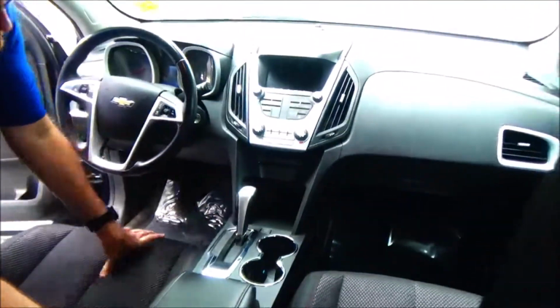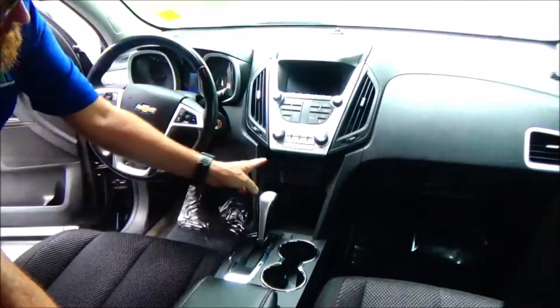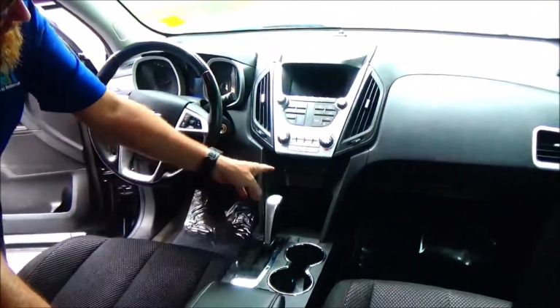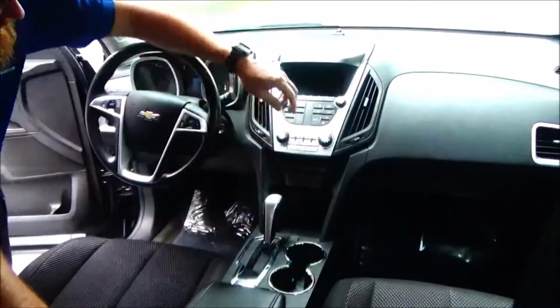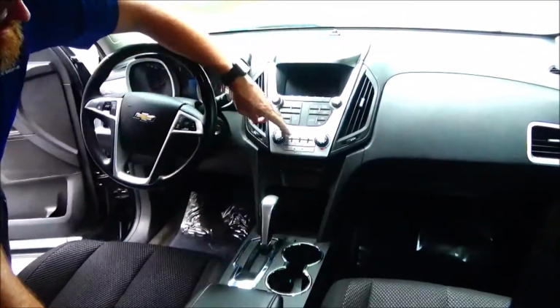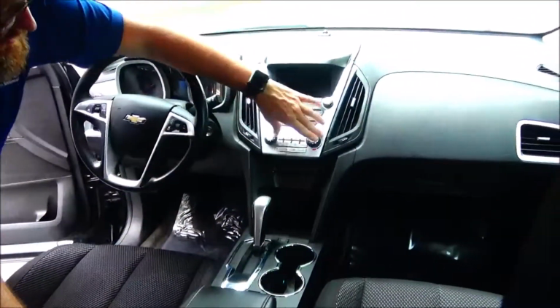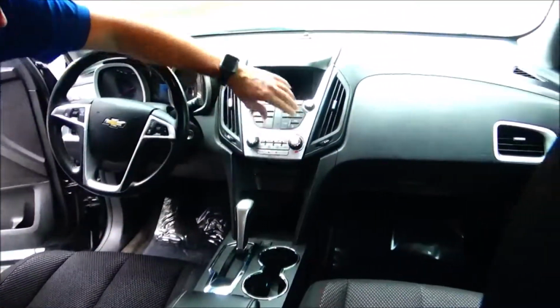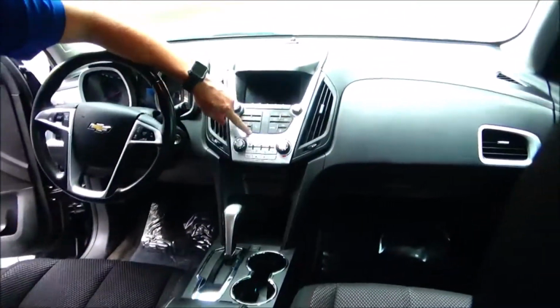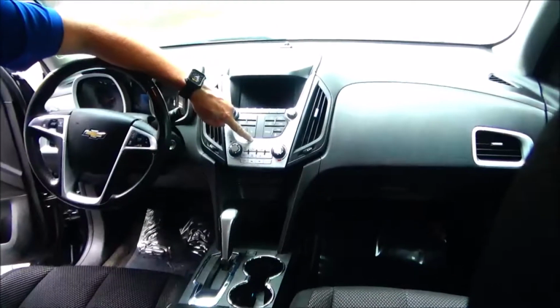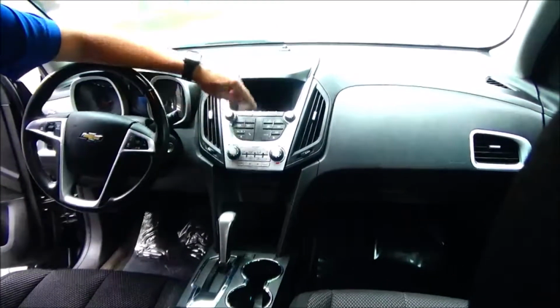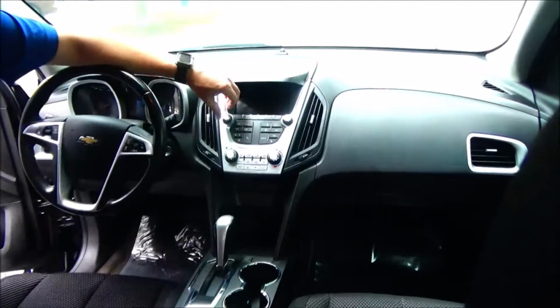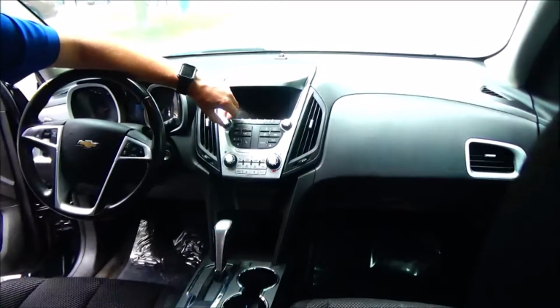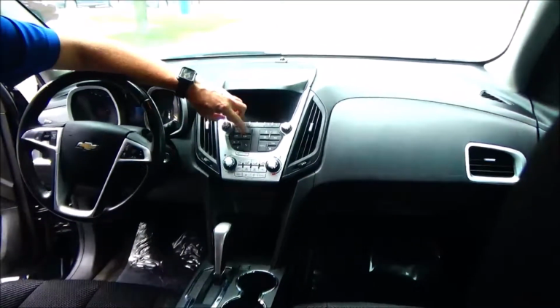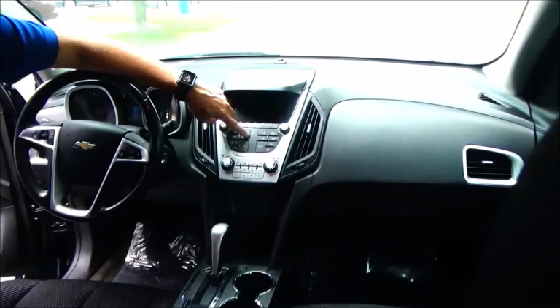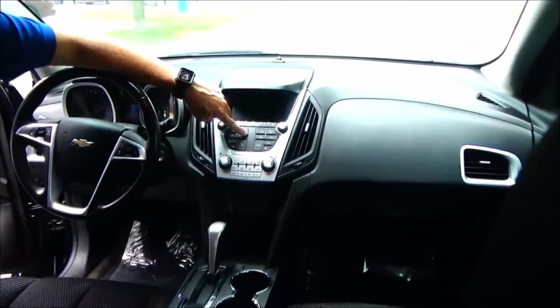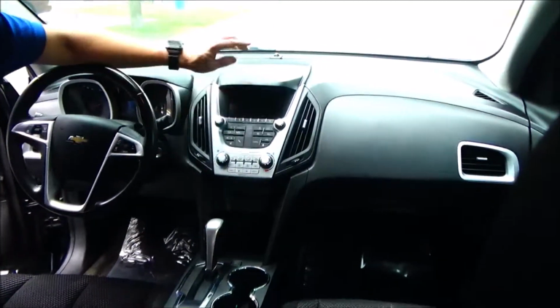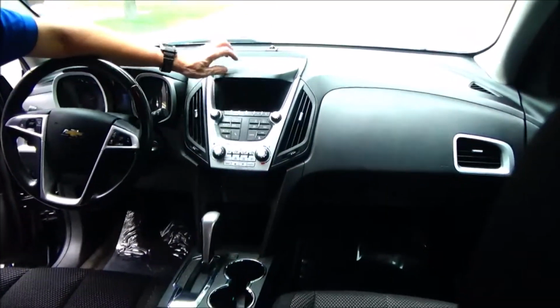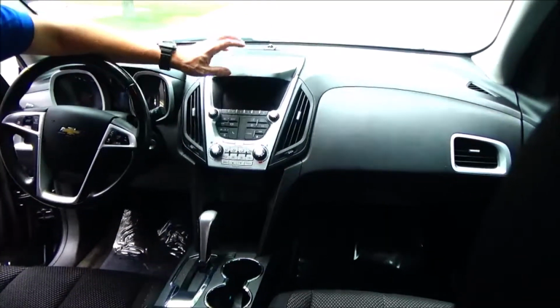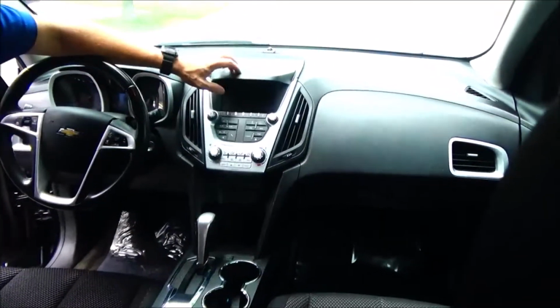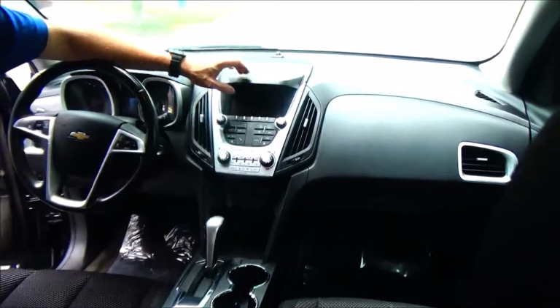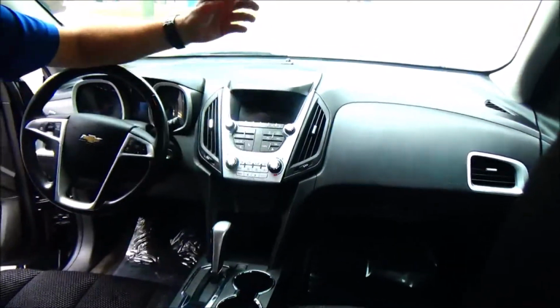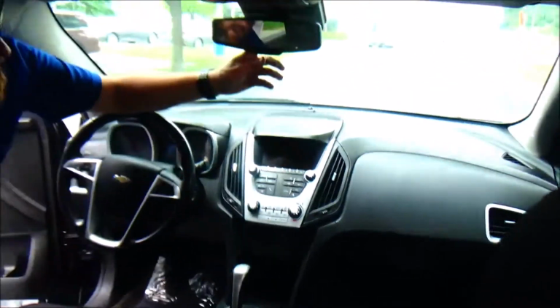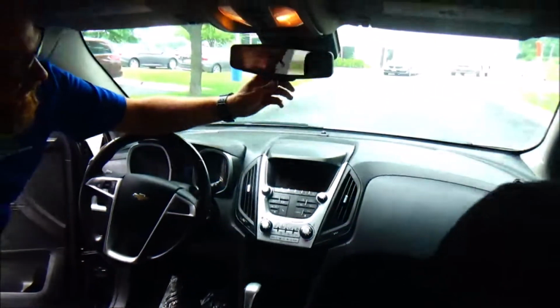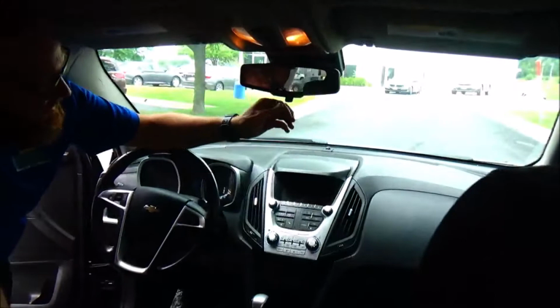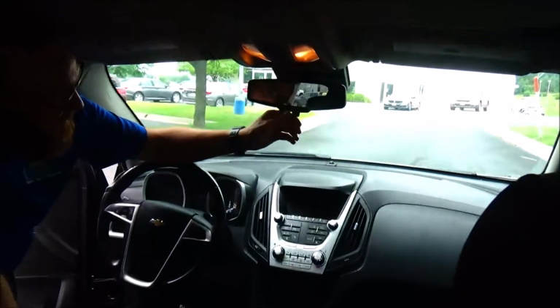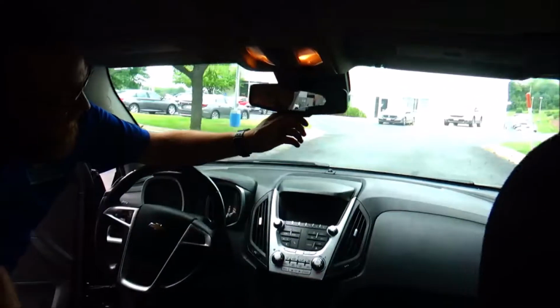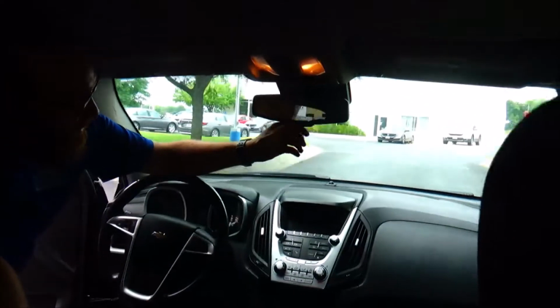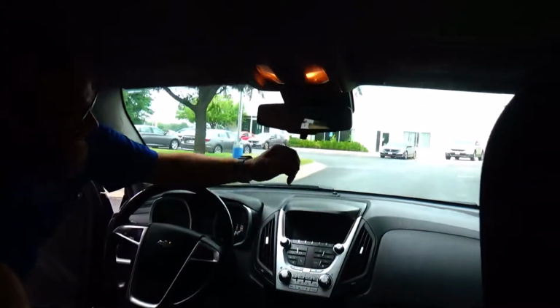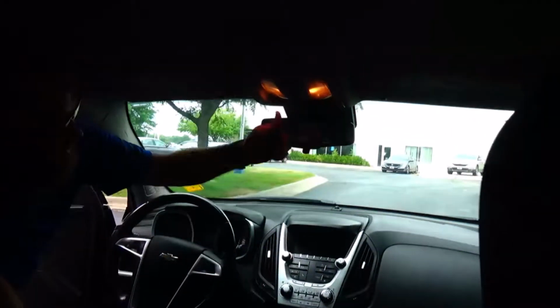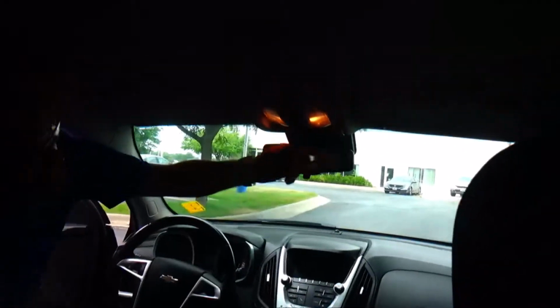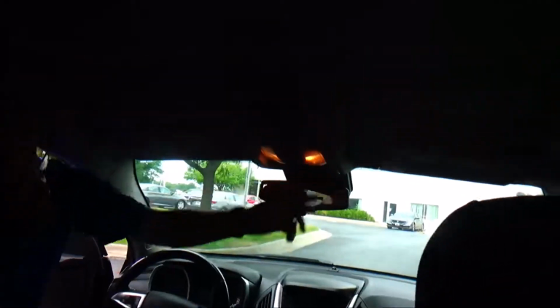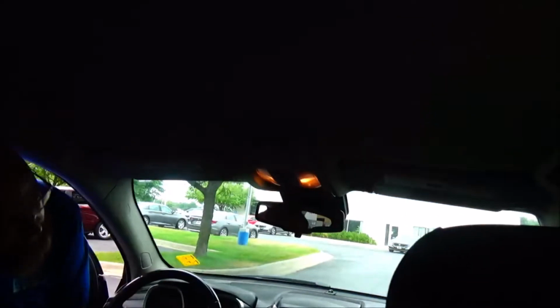Automatic transmission with sport shift, CD player, heating and air conditioning controls, power locks, controls for your information display, backup camera display, day-night mirror, free trial of OnStar and map lights.